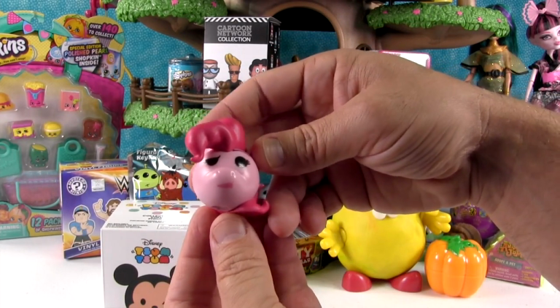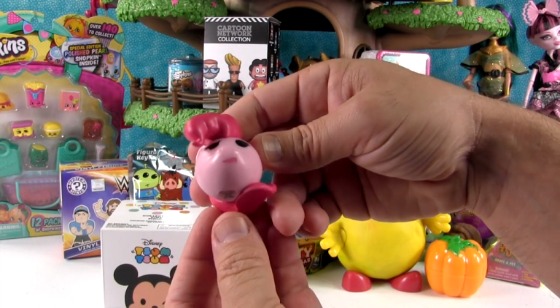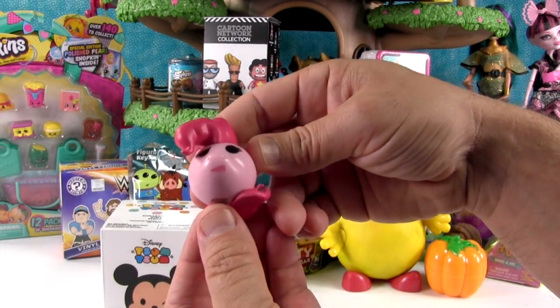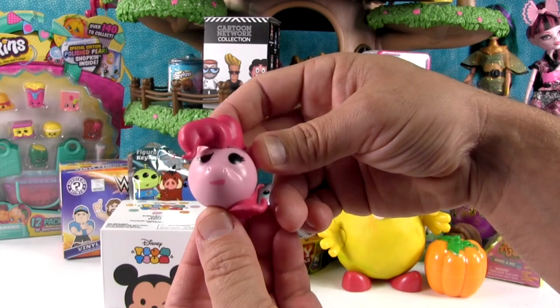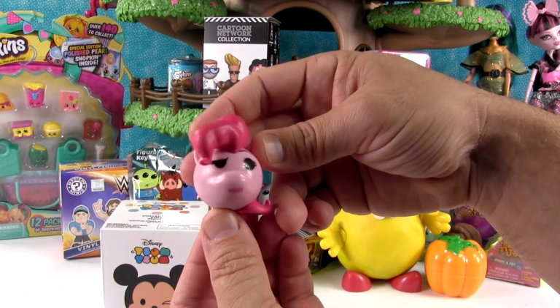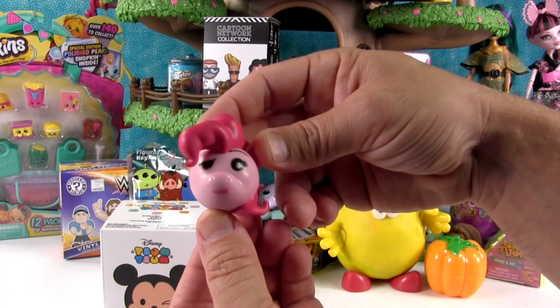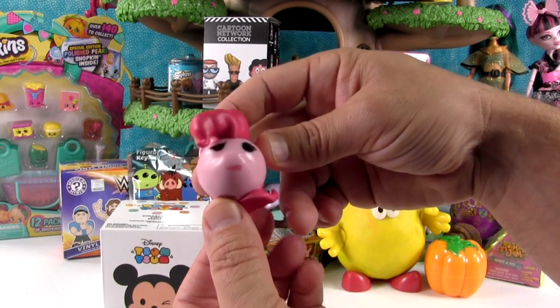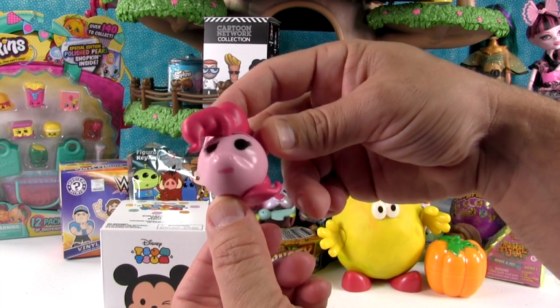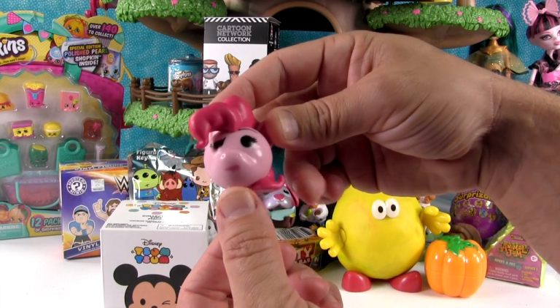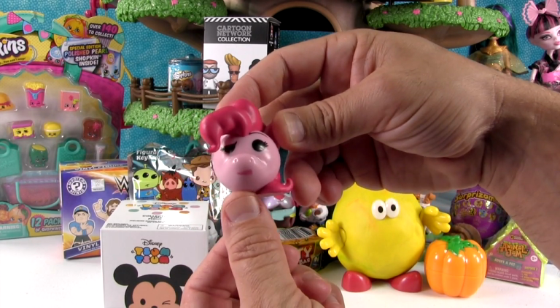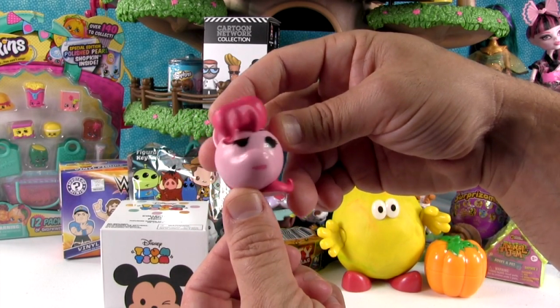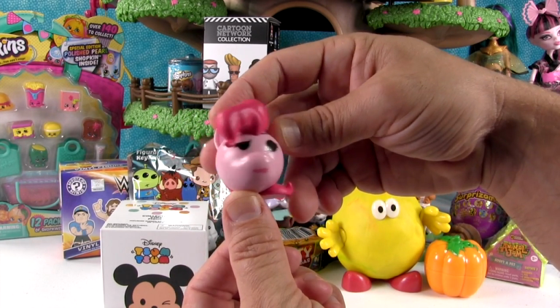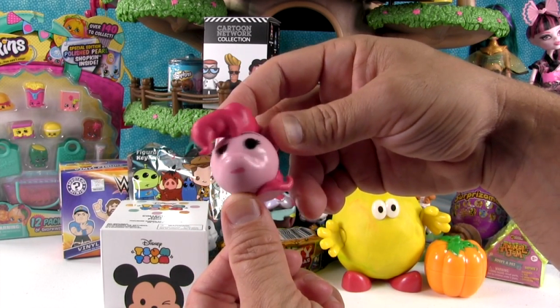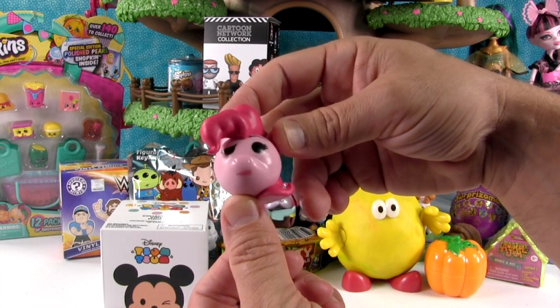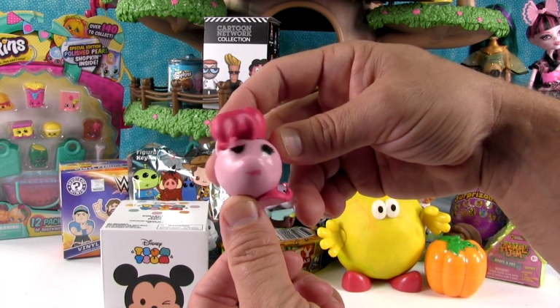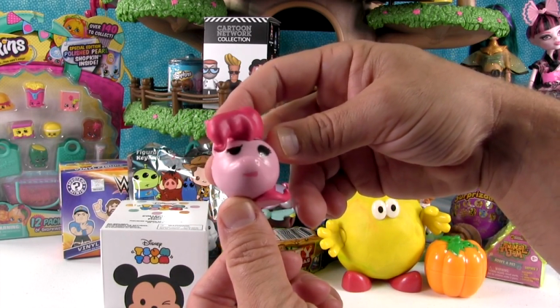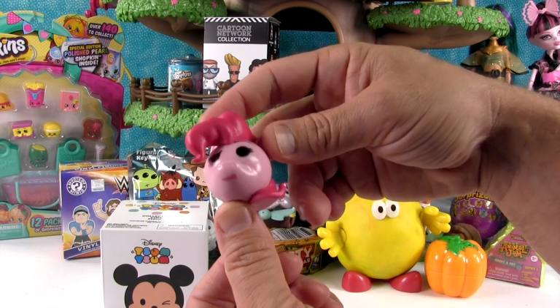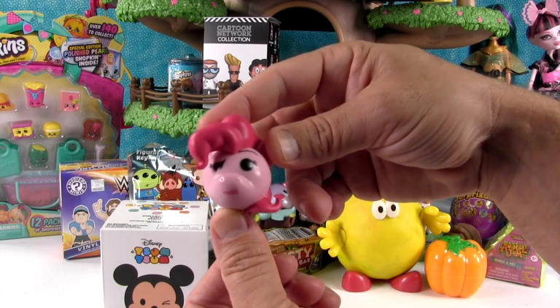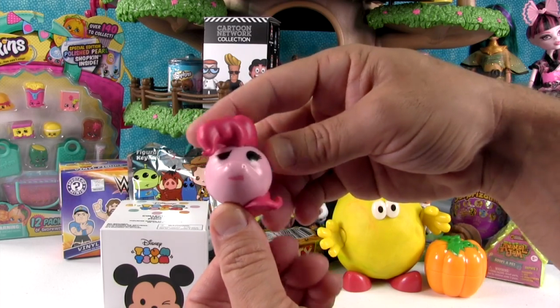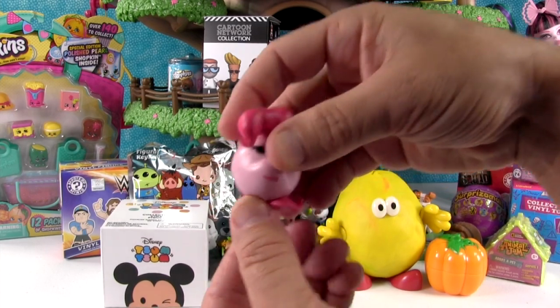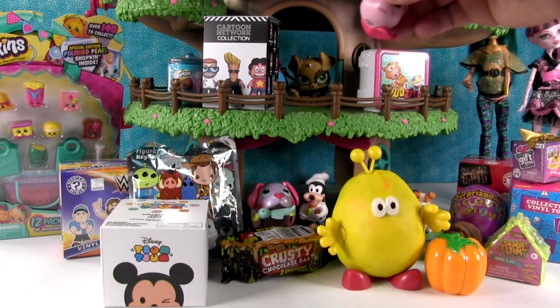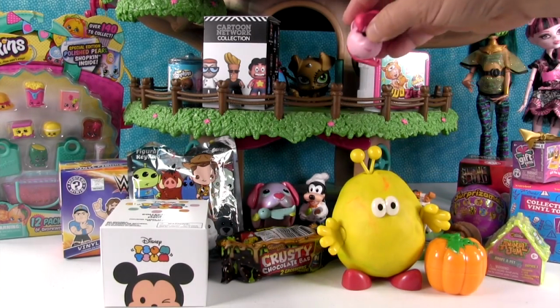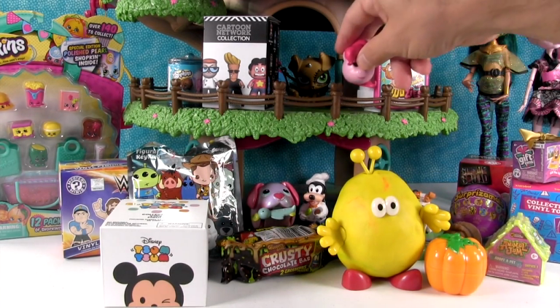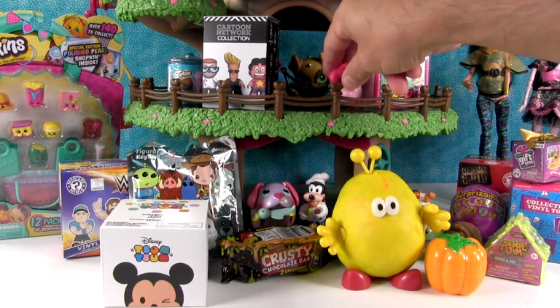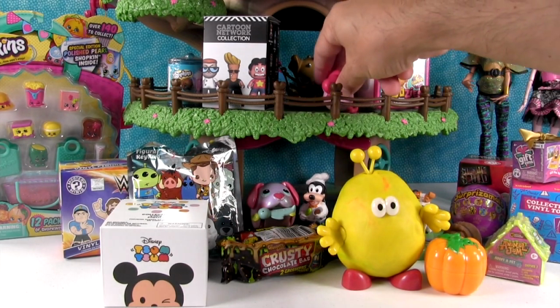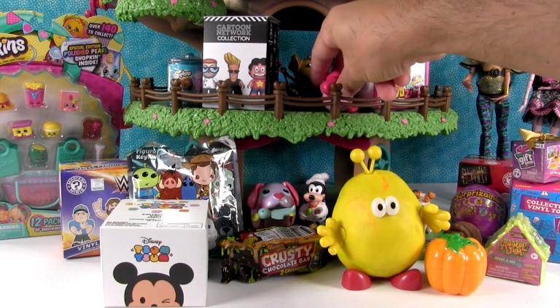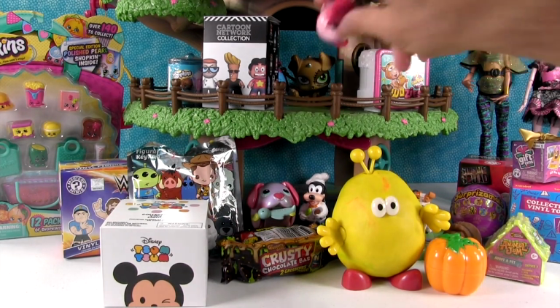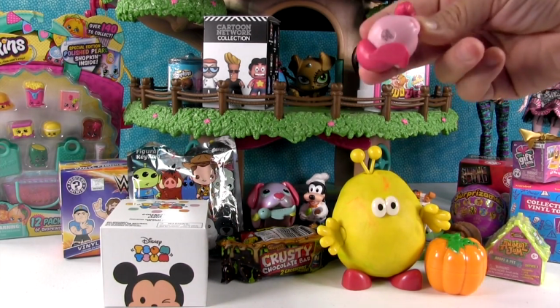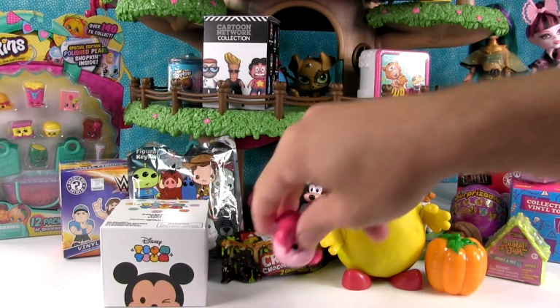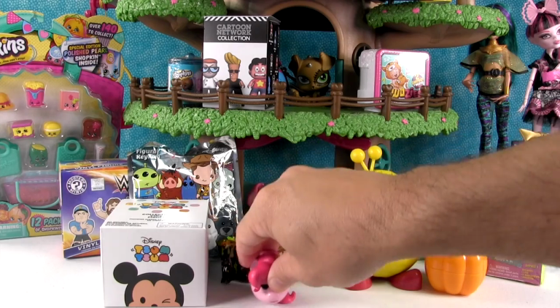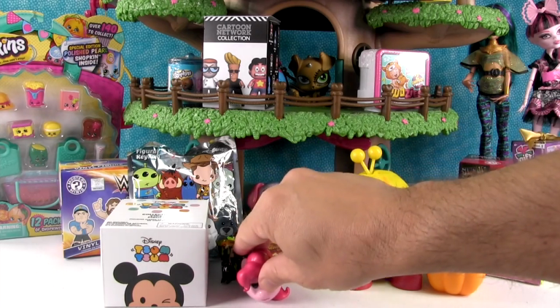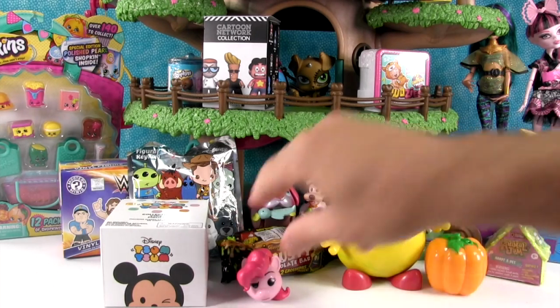But I got Pinkie Pie. She's a winky Pinkie Pie. She's a winky Pinkie and she's got a frowny face. She's like, oh, I want a cupcake. Good start. I'm gonna put her down here so you can see her.